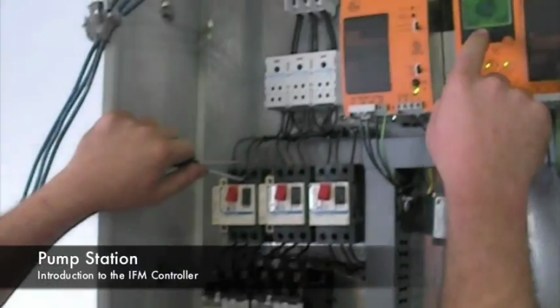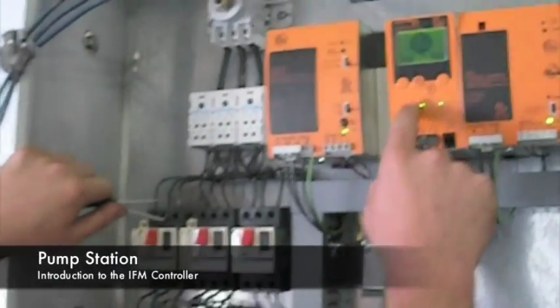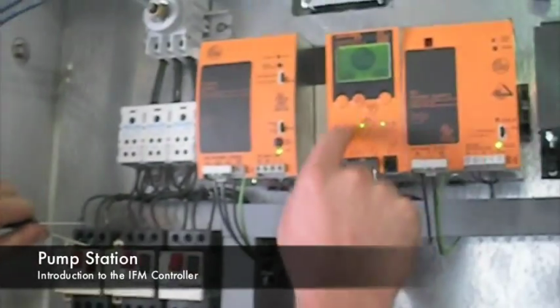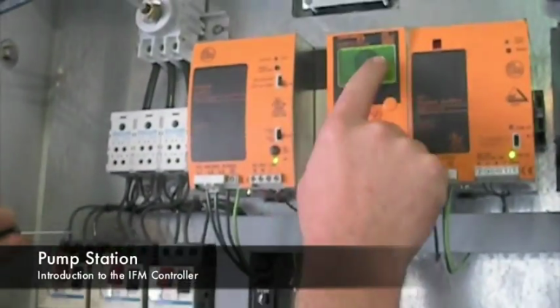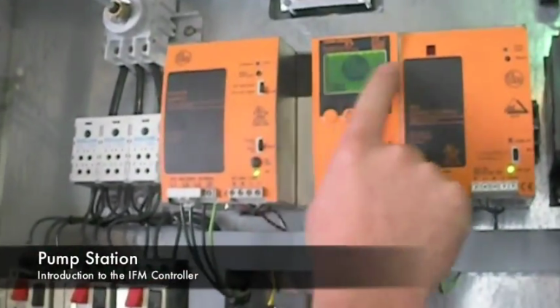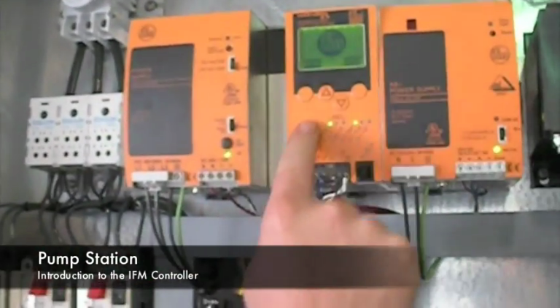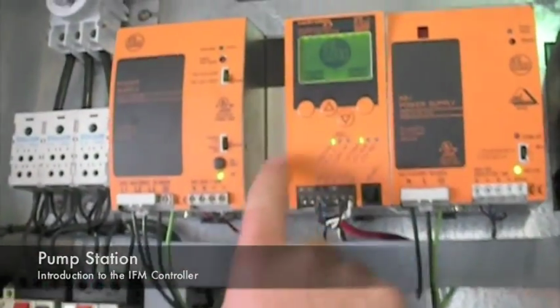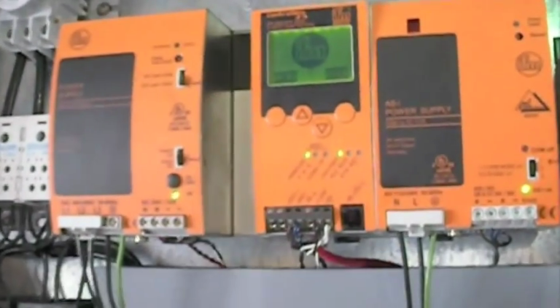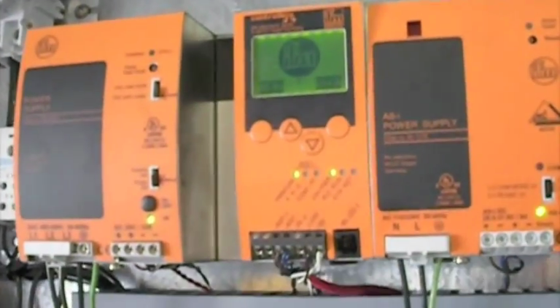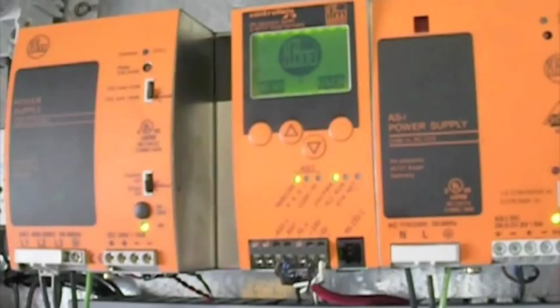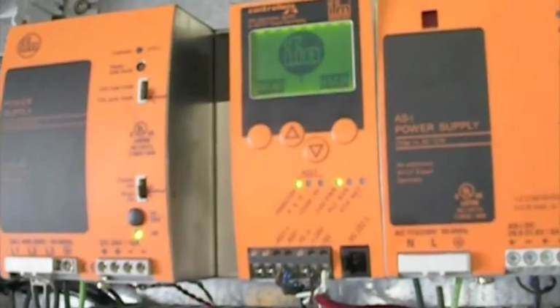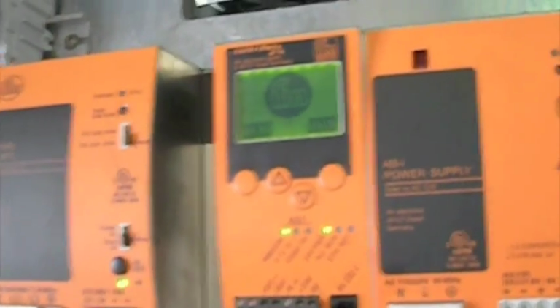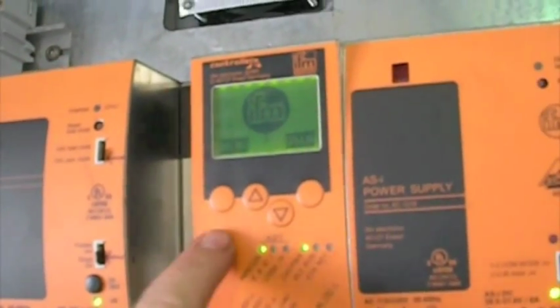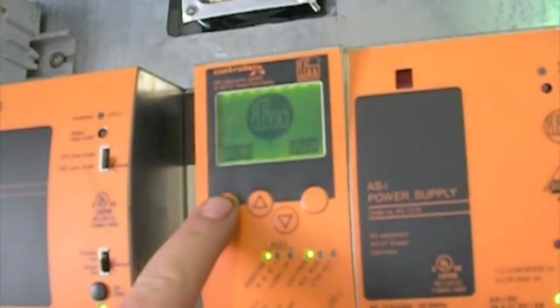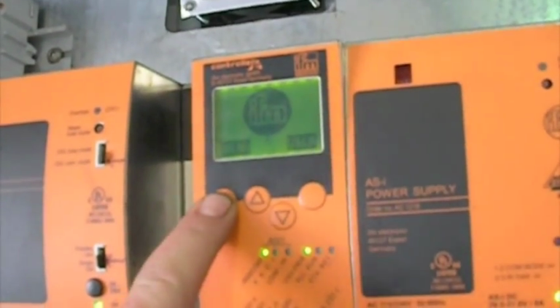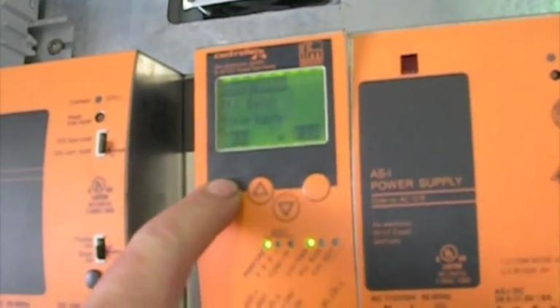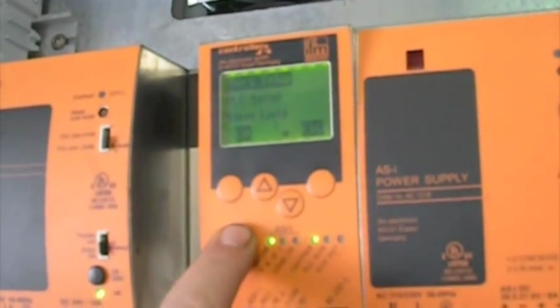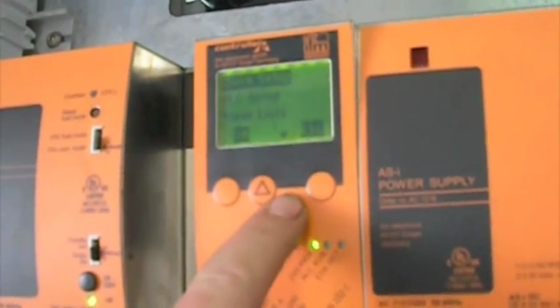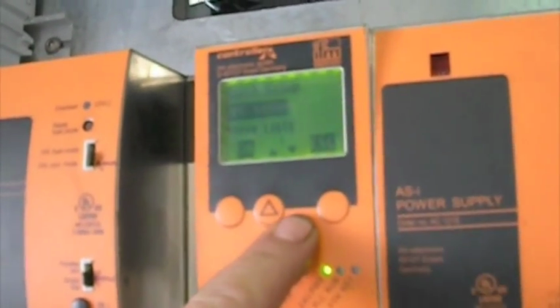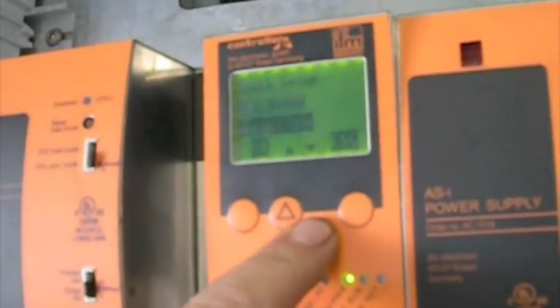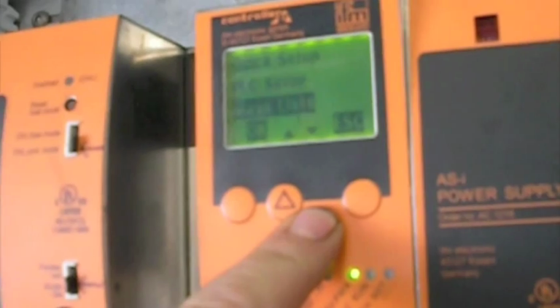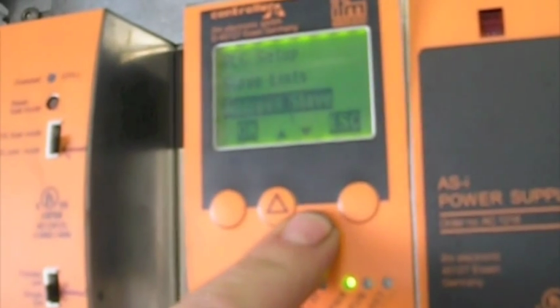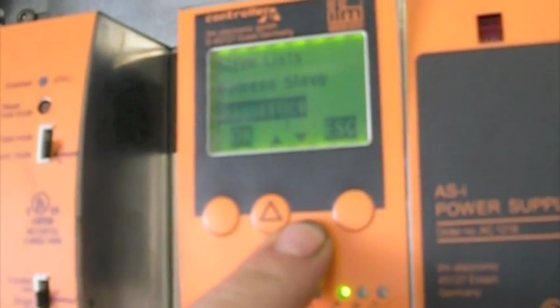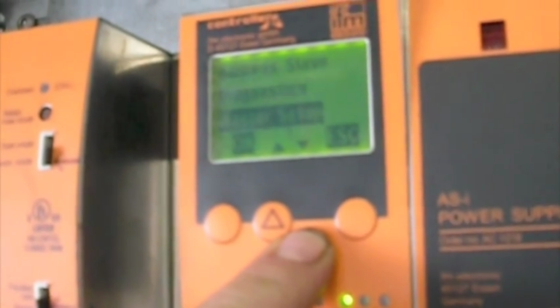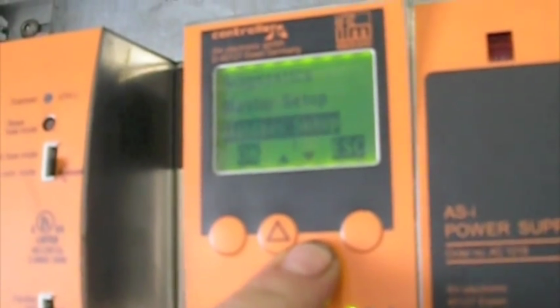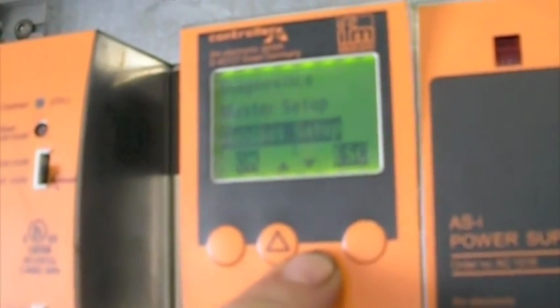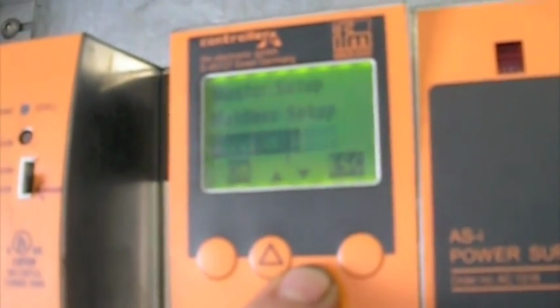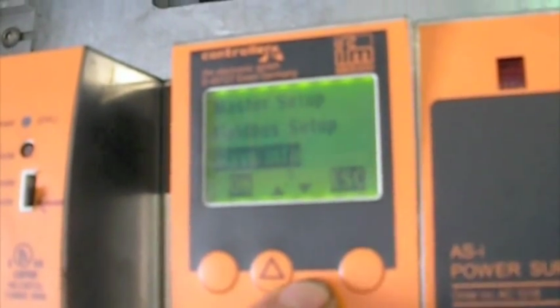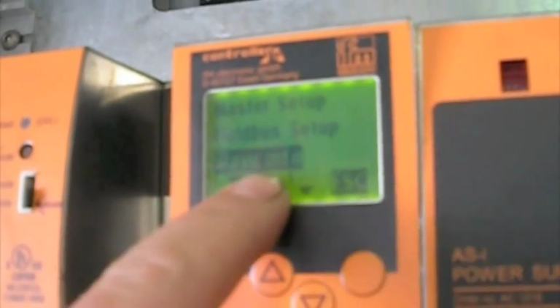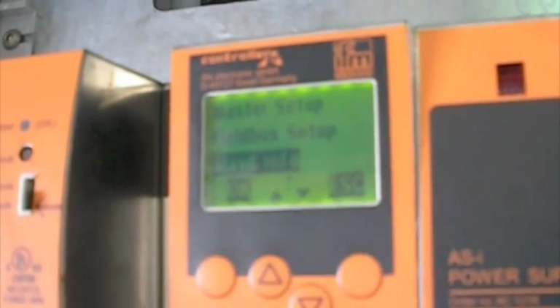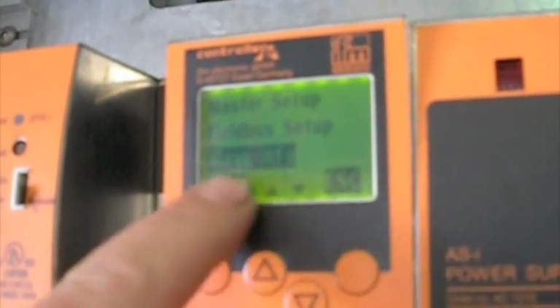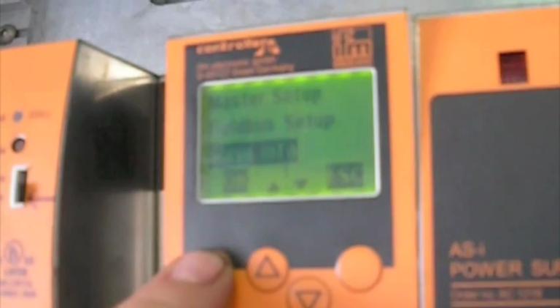The IFM screen — this is a nice feature to go back and see if our slaves out in the field are working. You can press menu, go down to slave info, and hit OK.